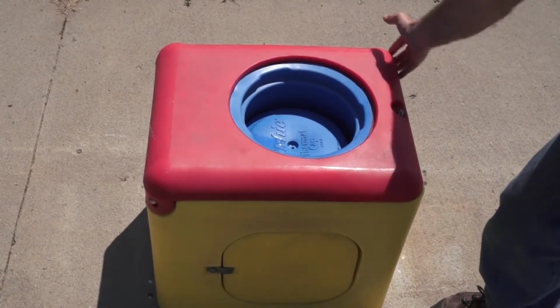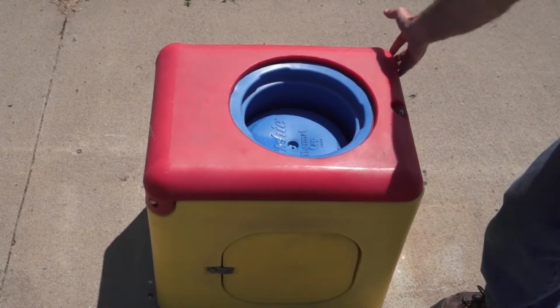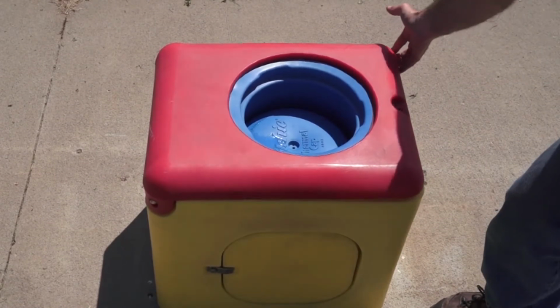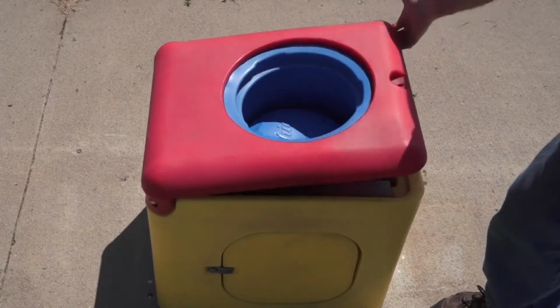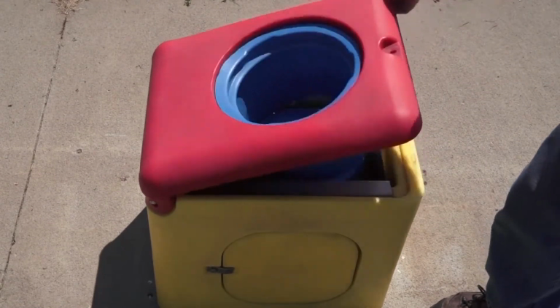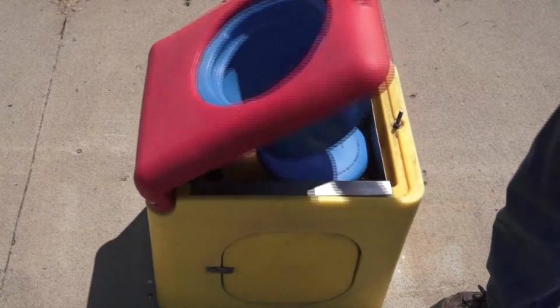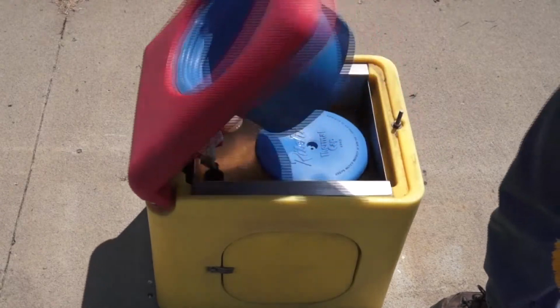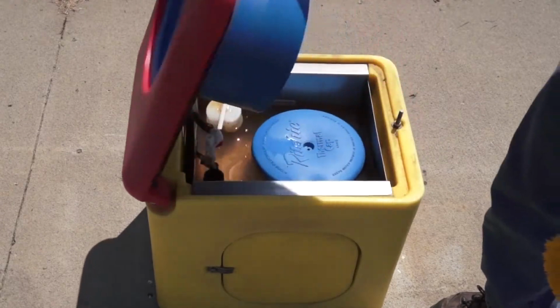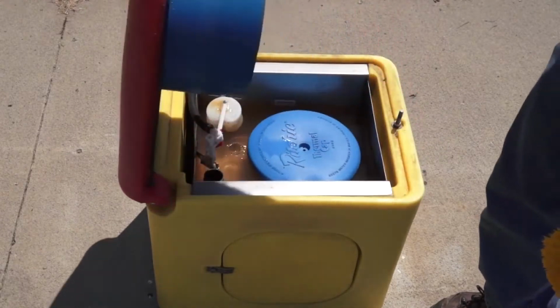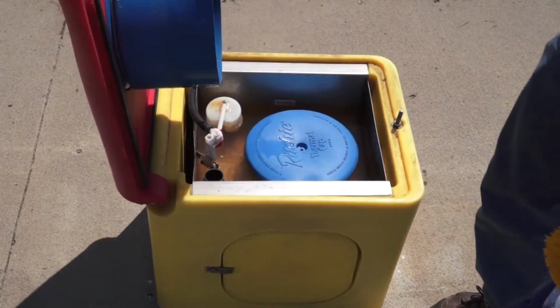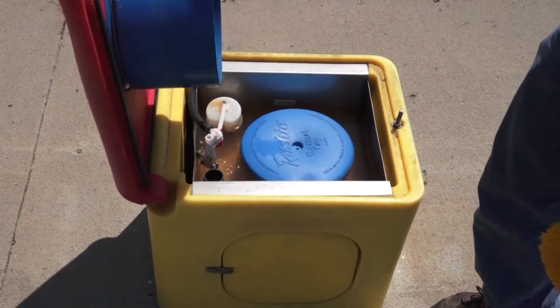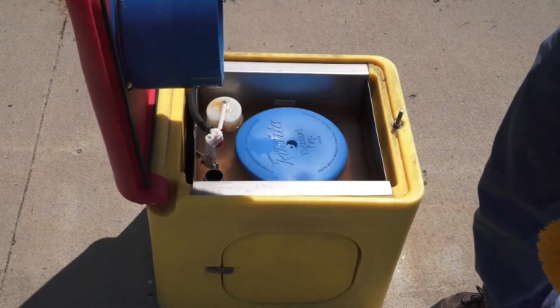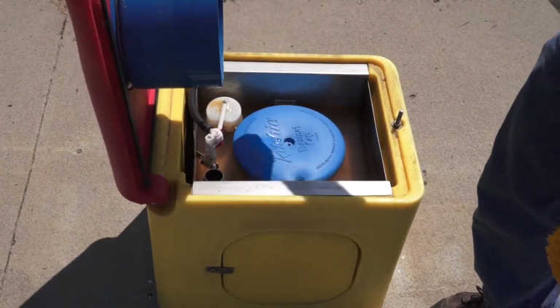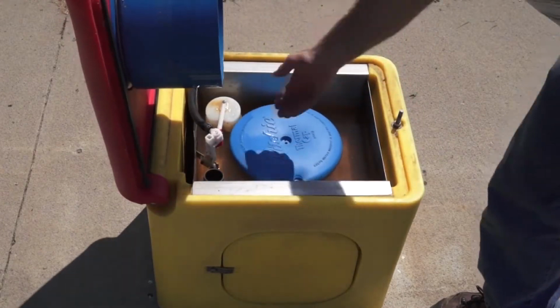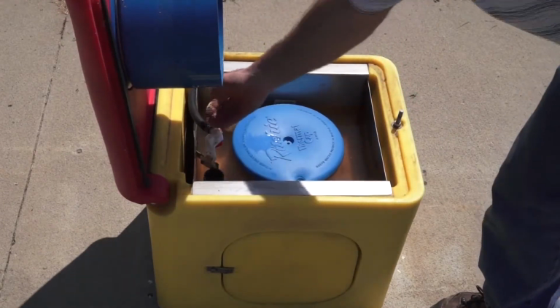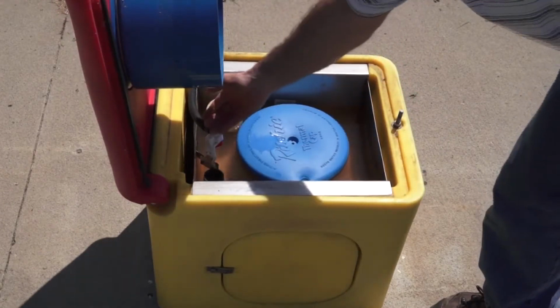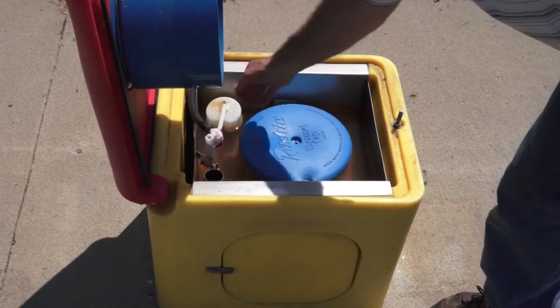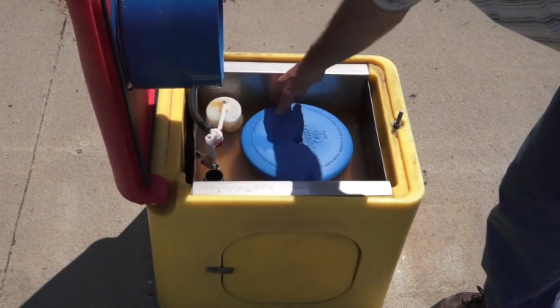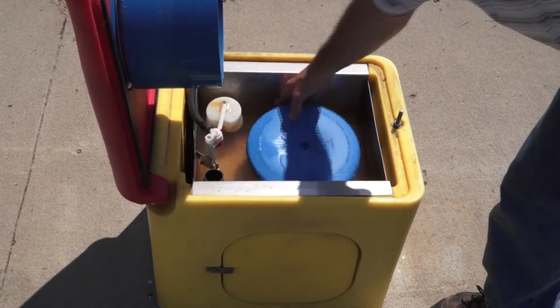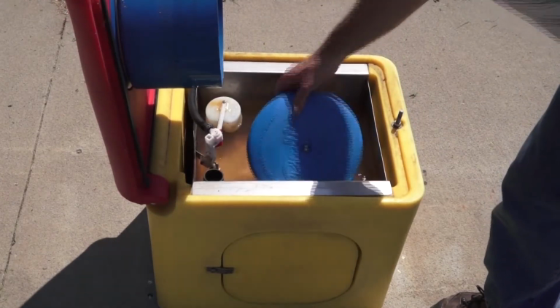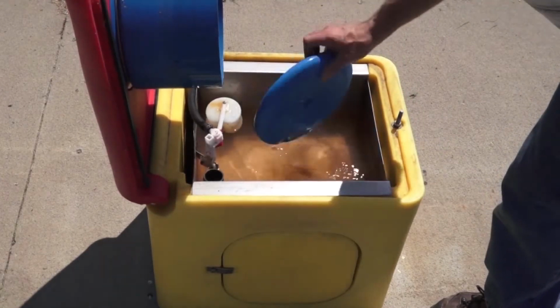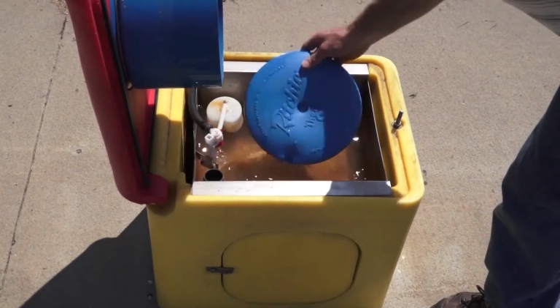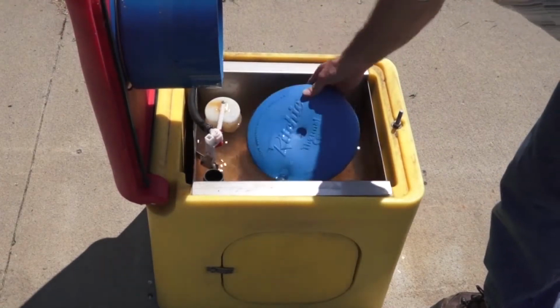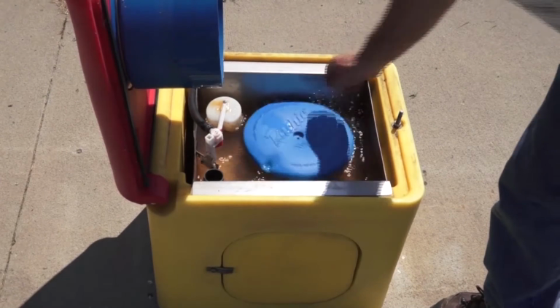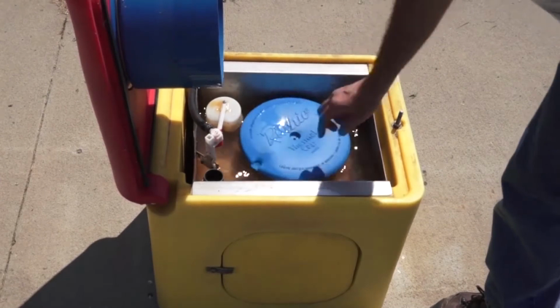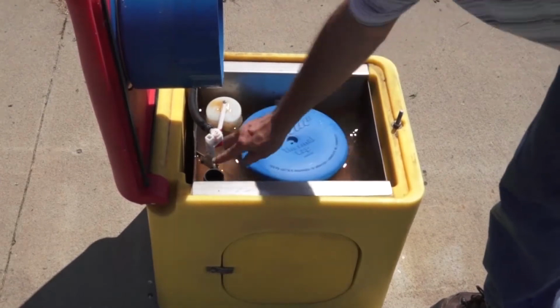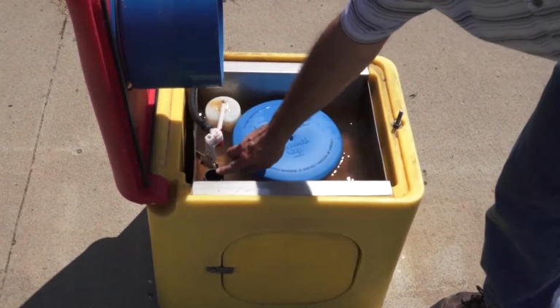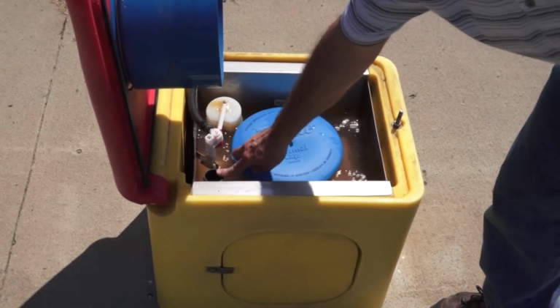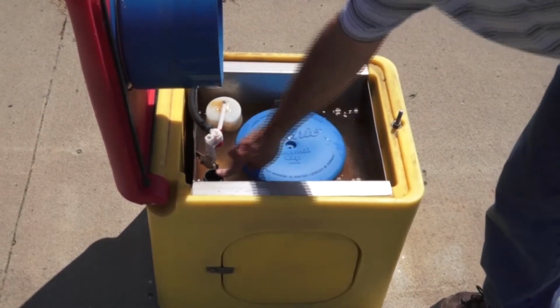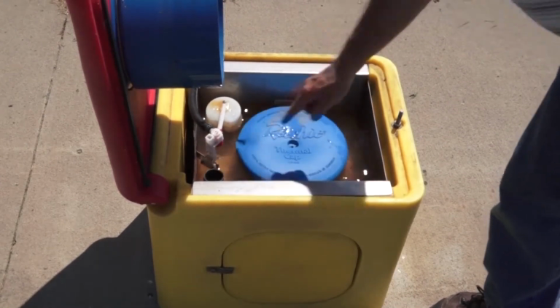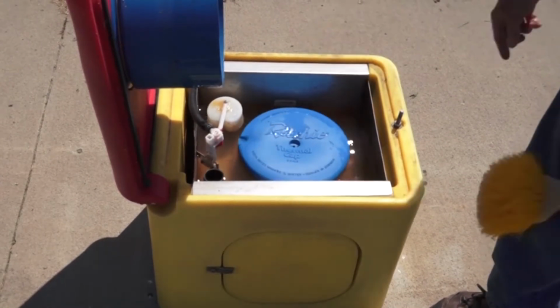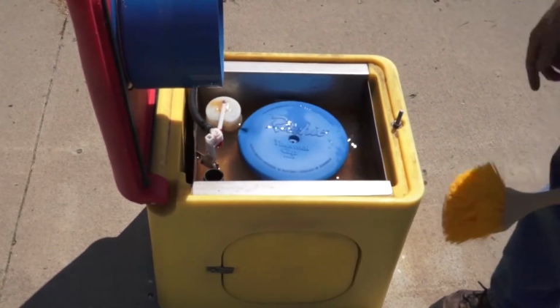I'm going to lift my top panel. That gets me access to my valve, my float, and my drain standpipe here.